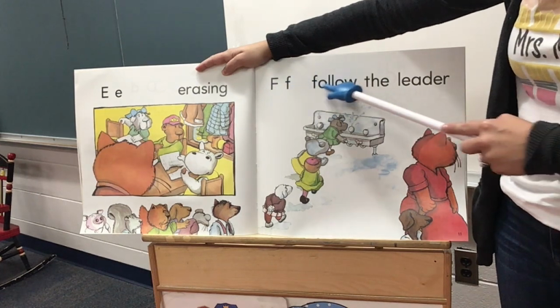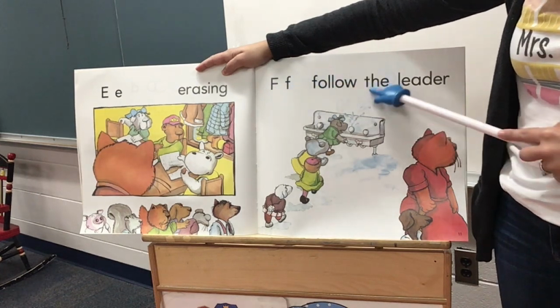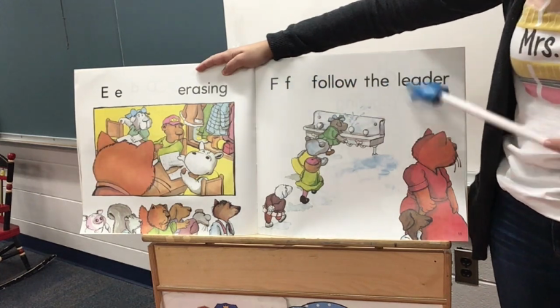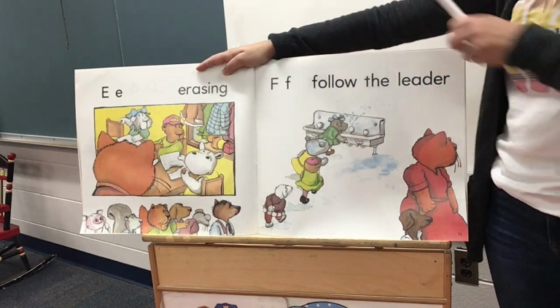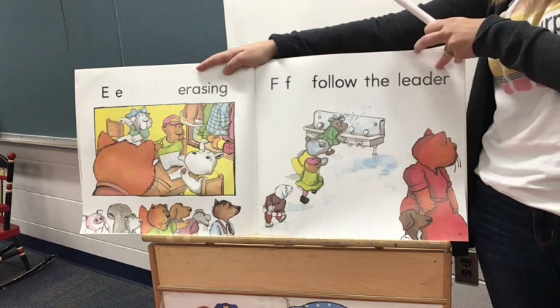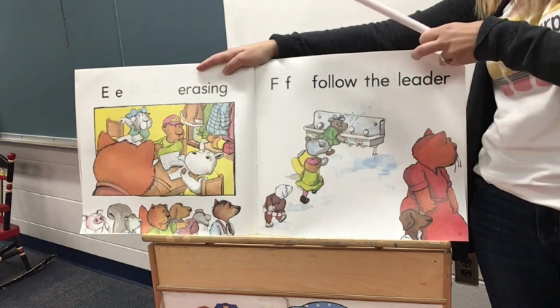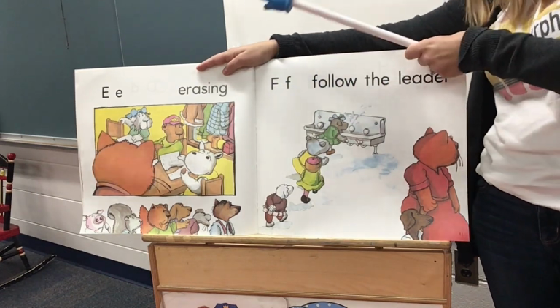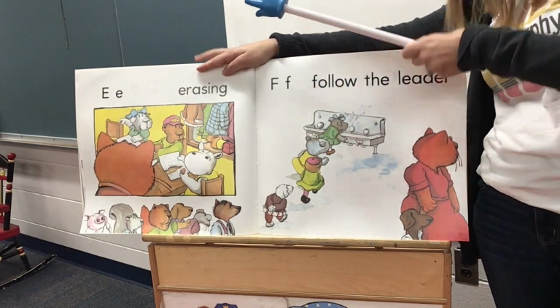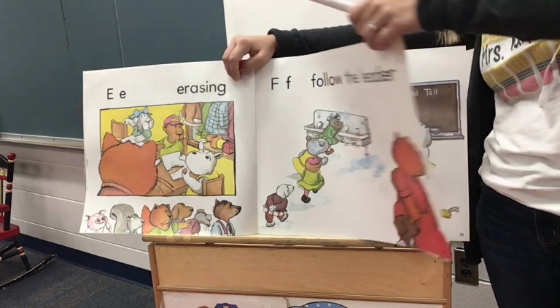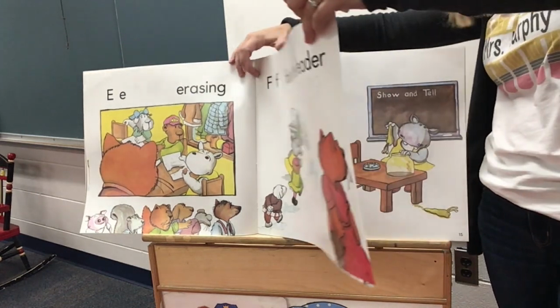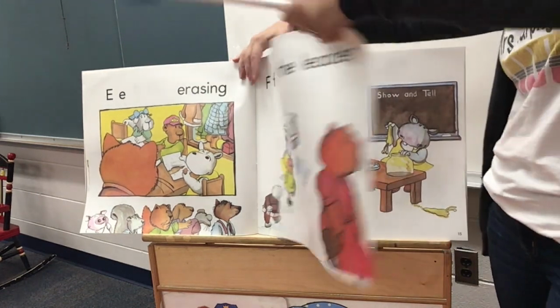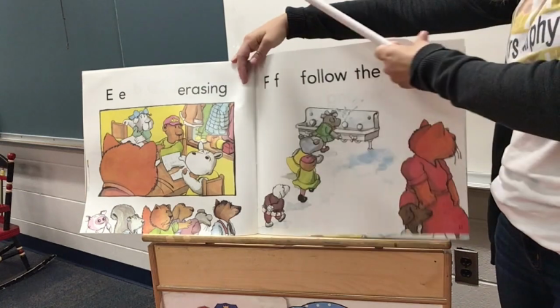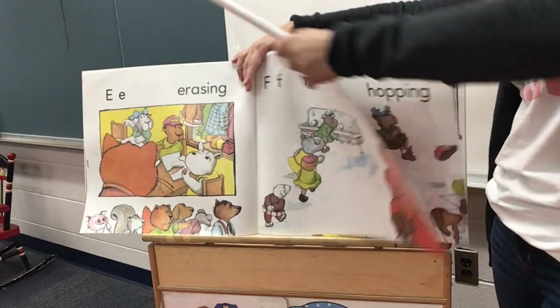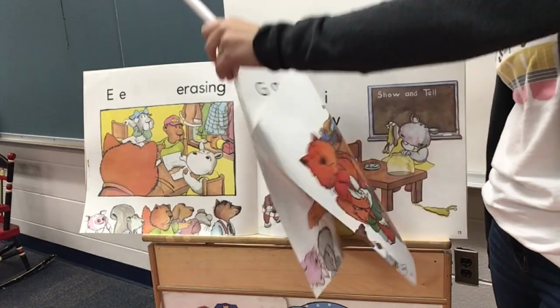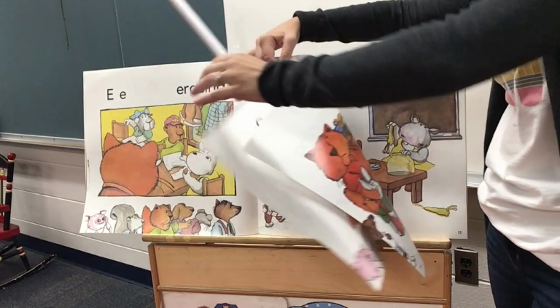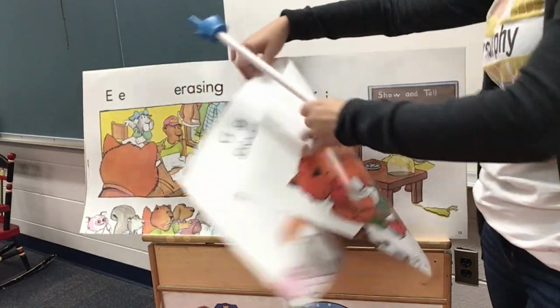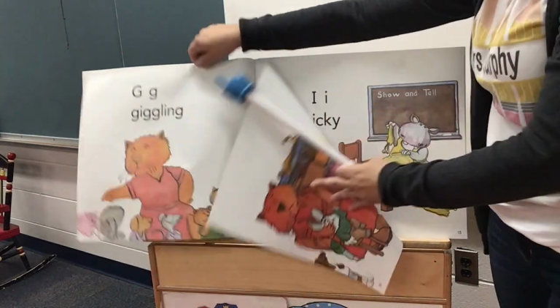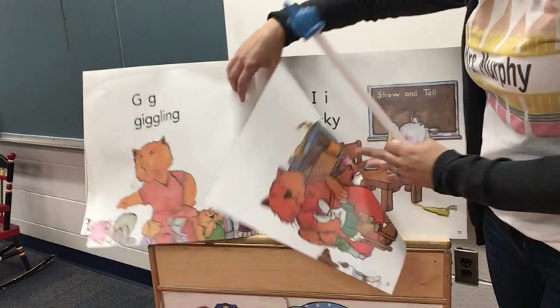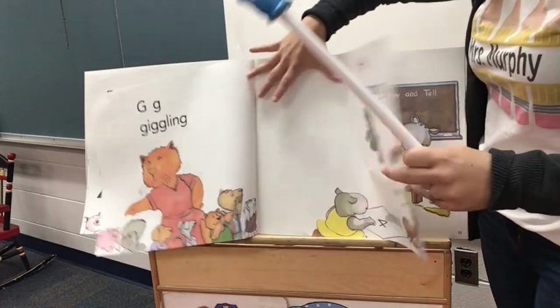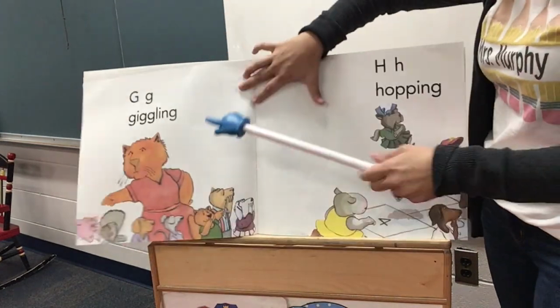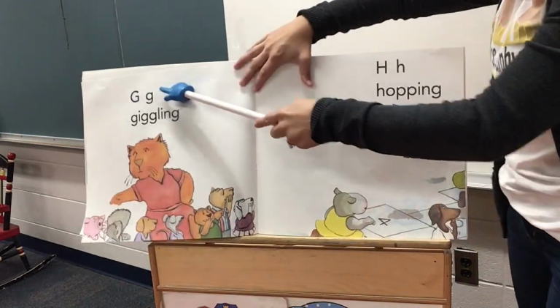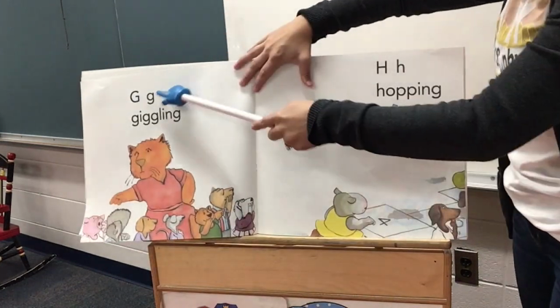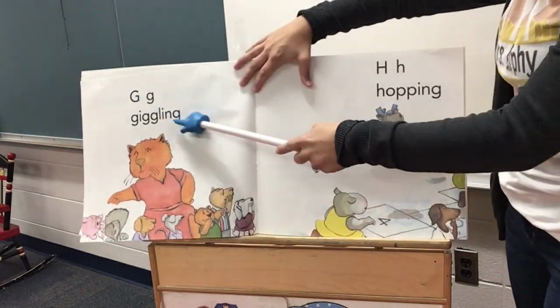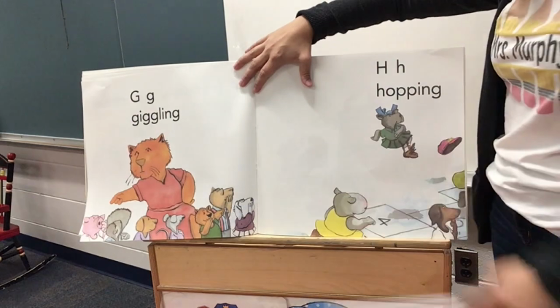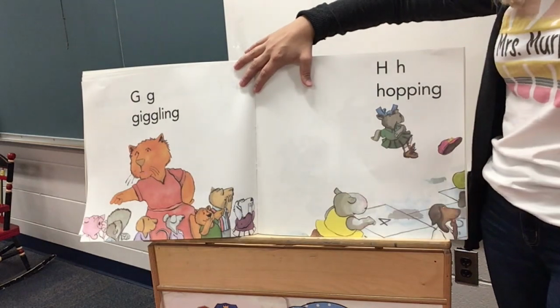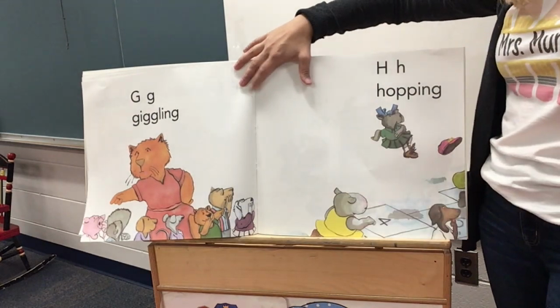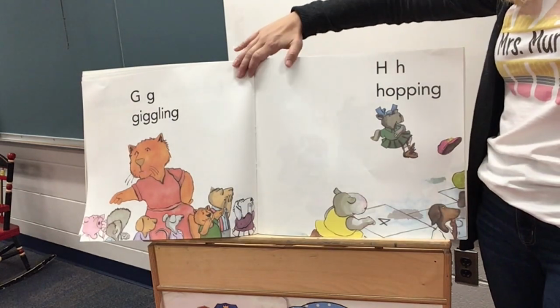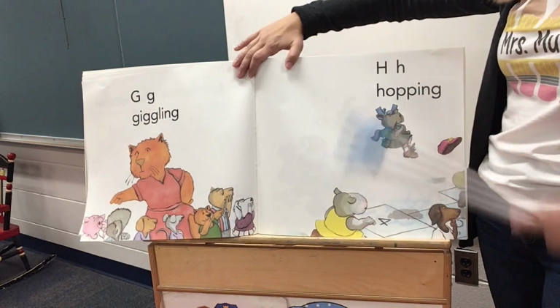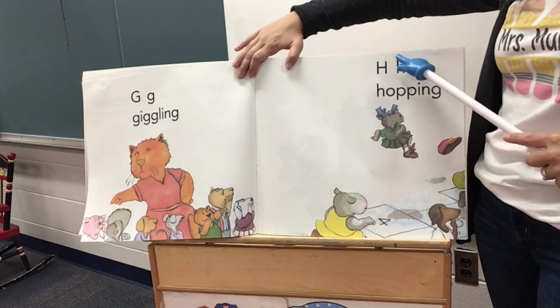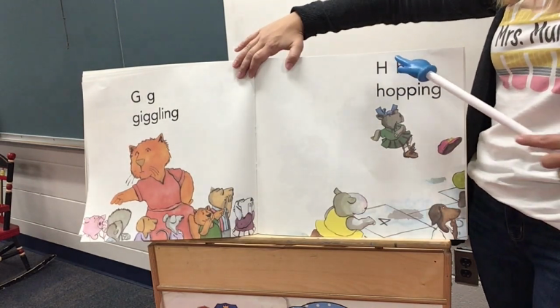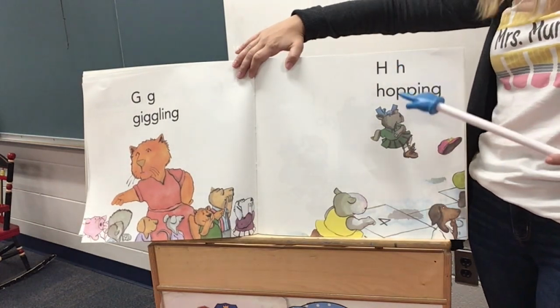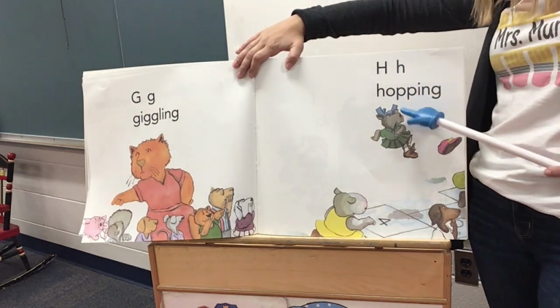F, follow the leader. G, giggling. H, hopping.